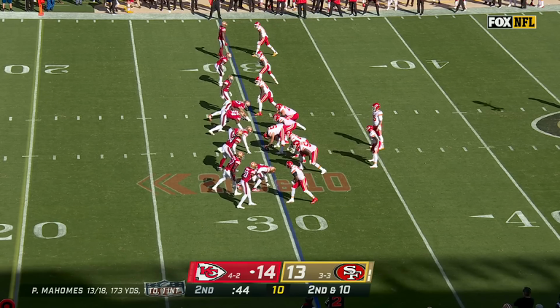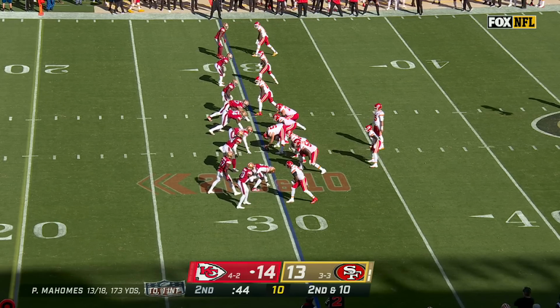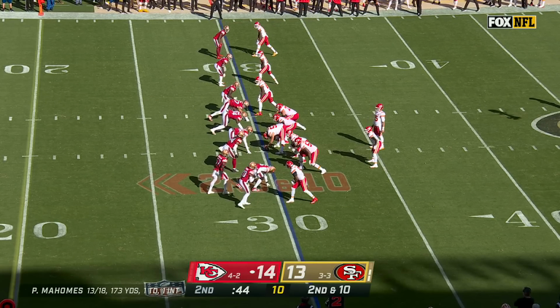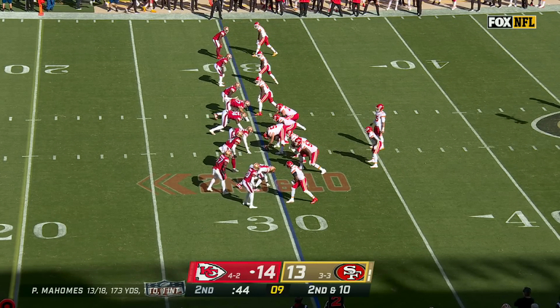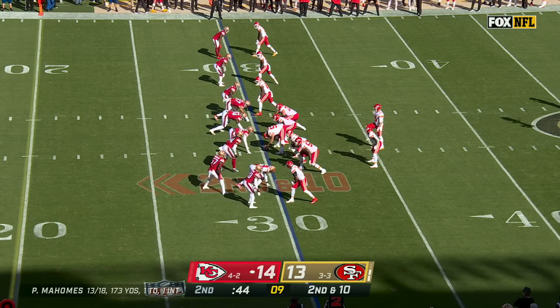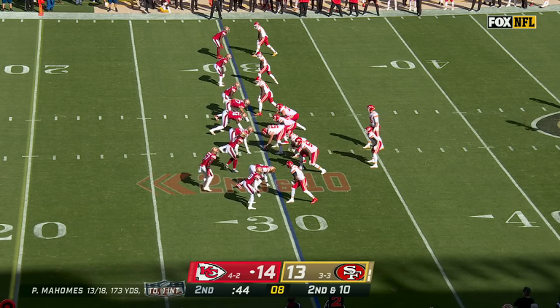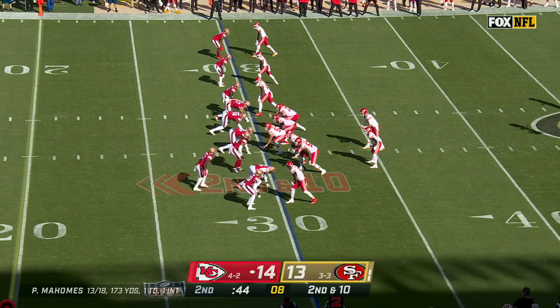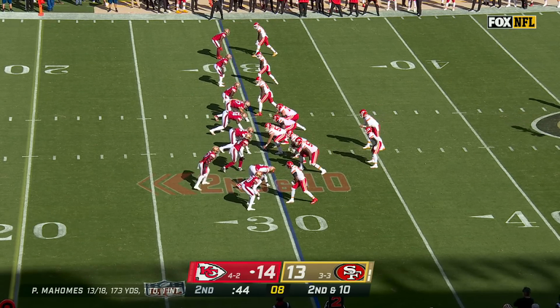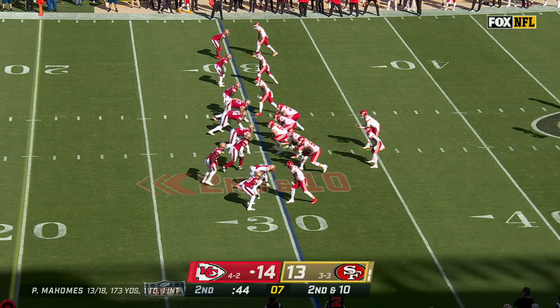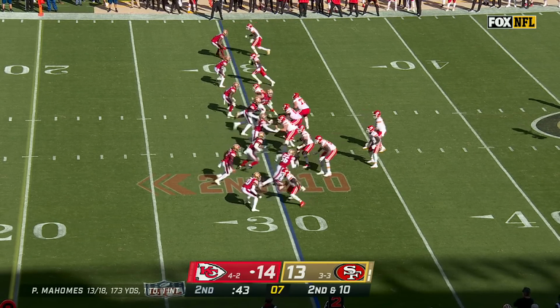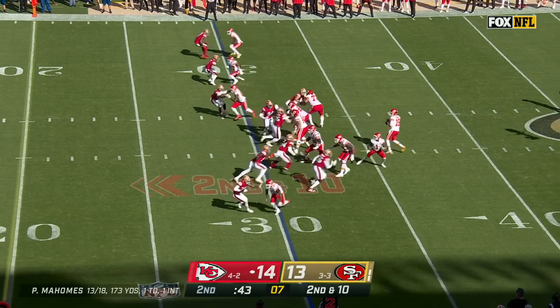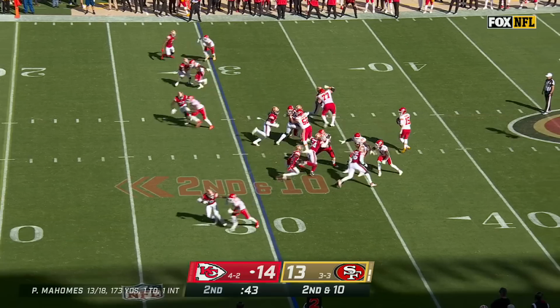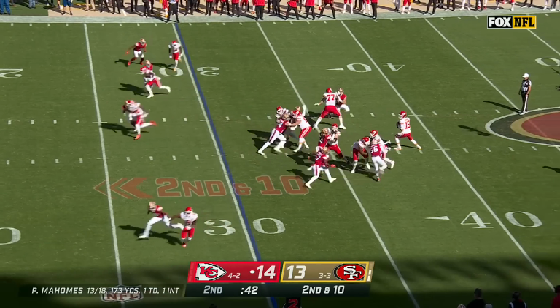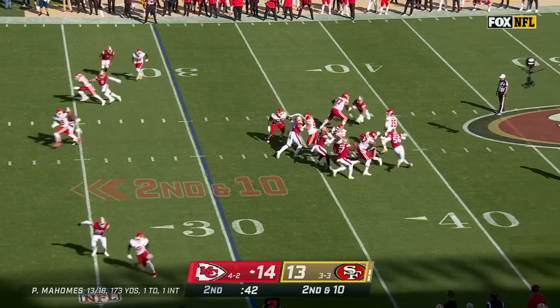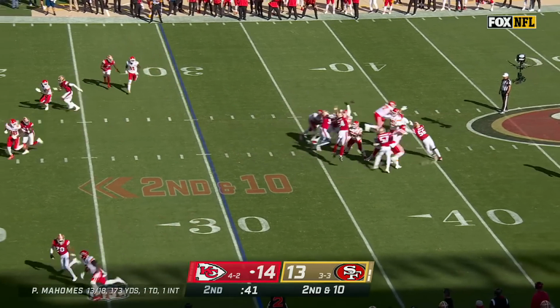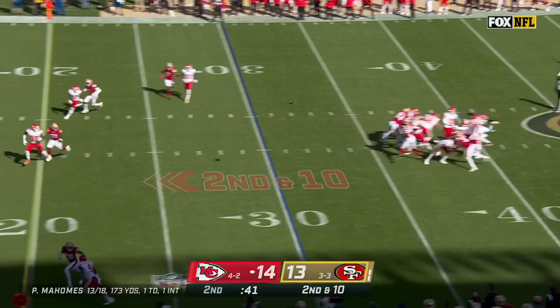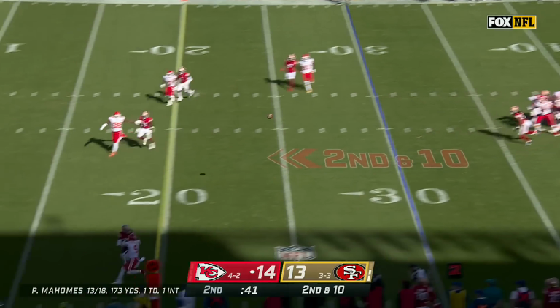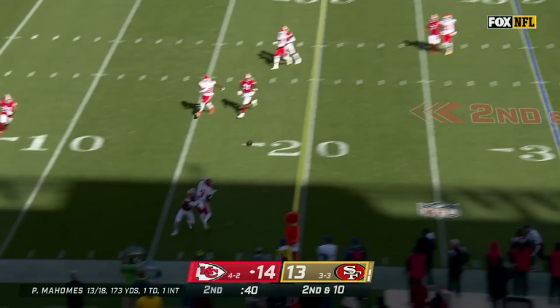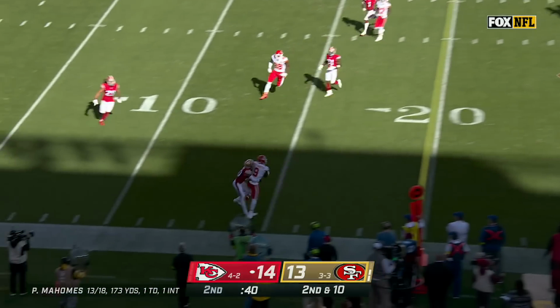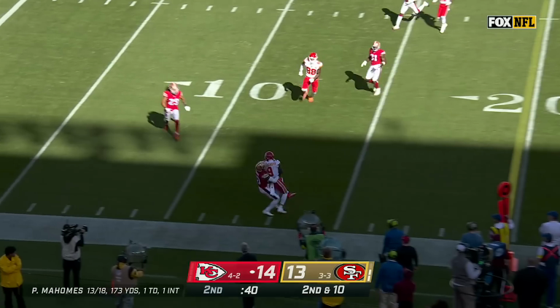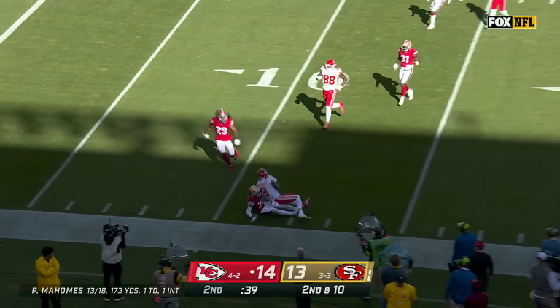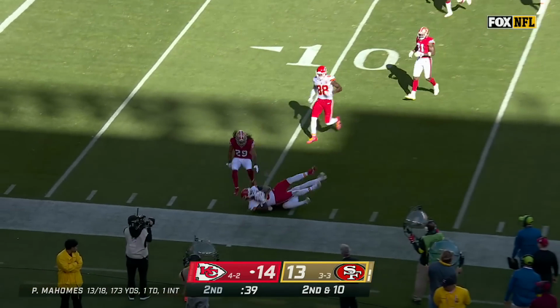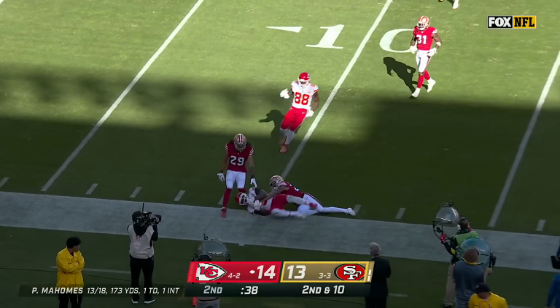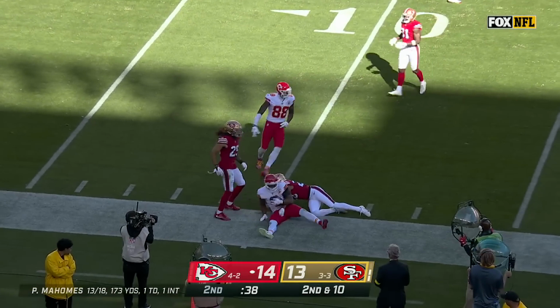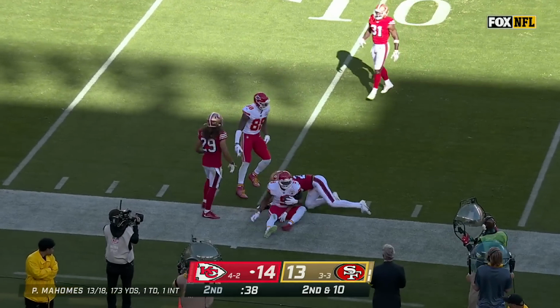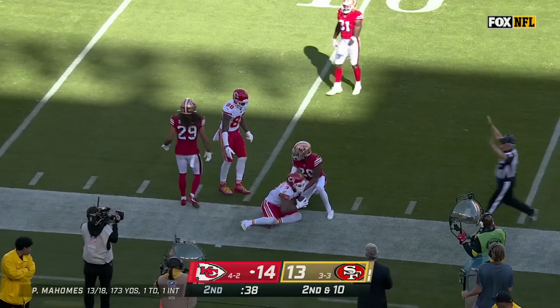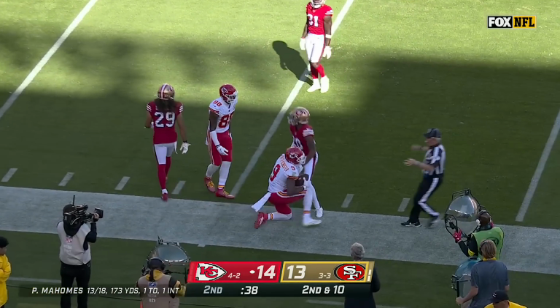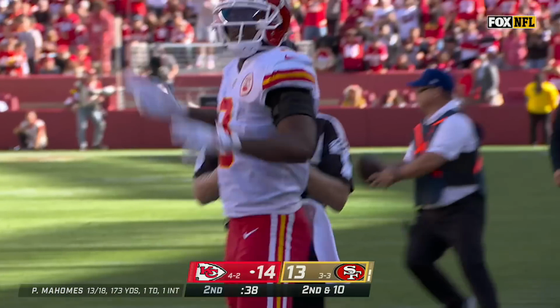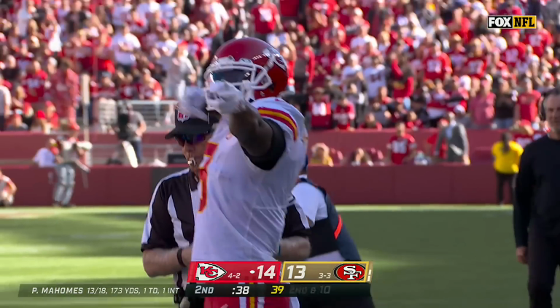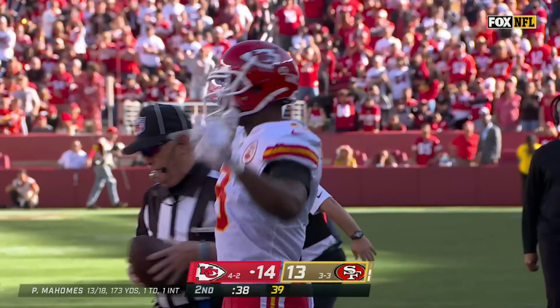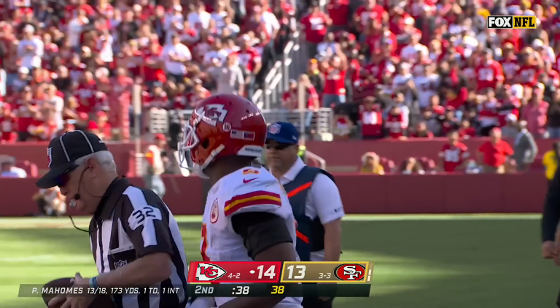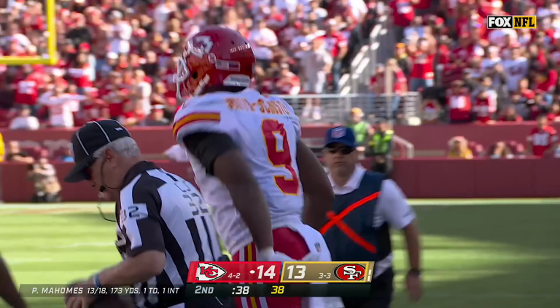Graphics pretty amazing — the Chiefs without Tyreek Hill have more big plays this year than last year. It's wild. Mahomes coming for Smith-Schuster — back shoulder catch and a beauty. JuJu Smith-Schuster.